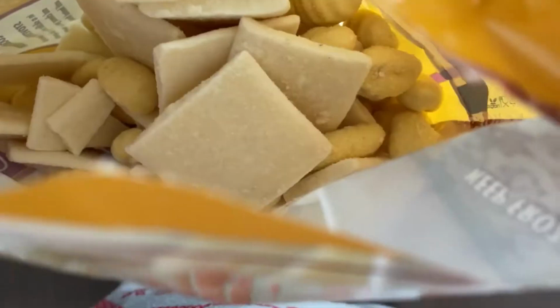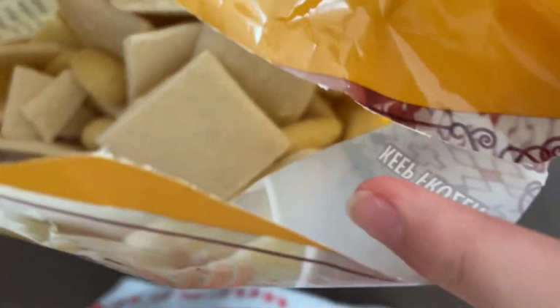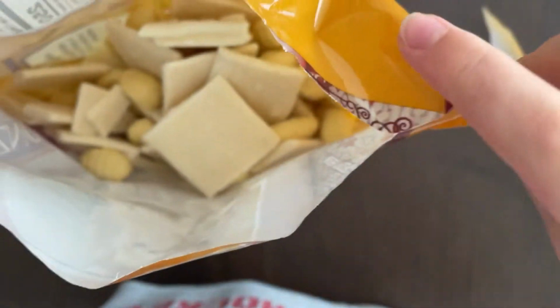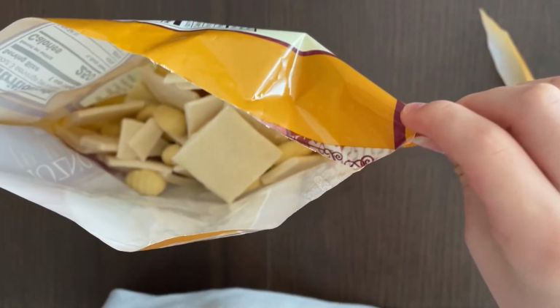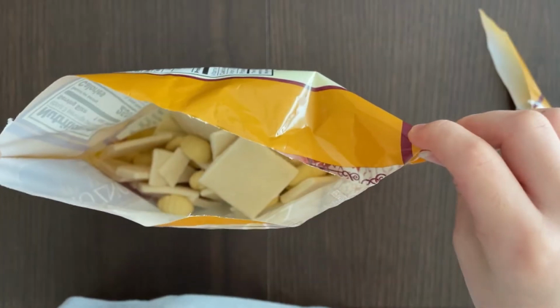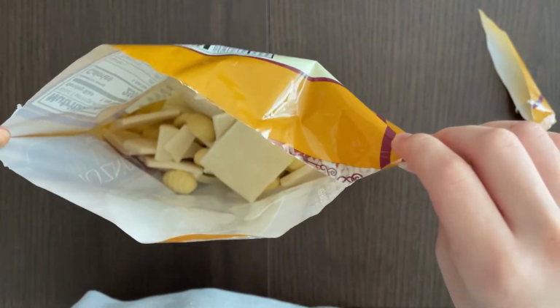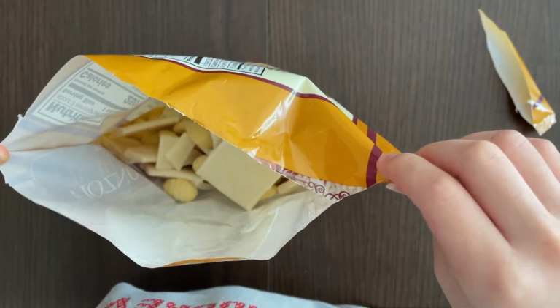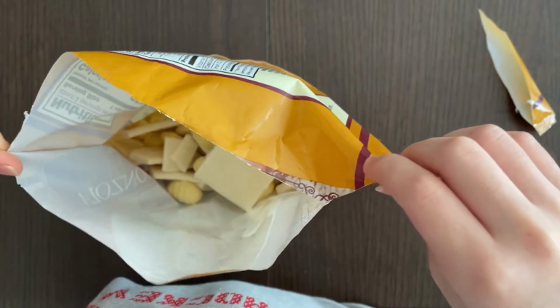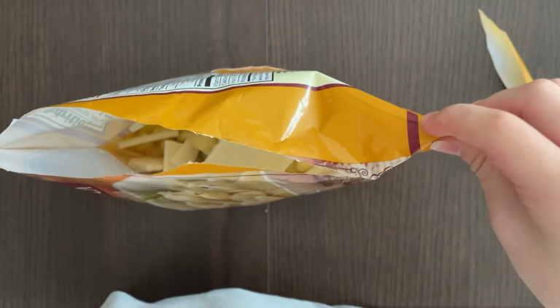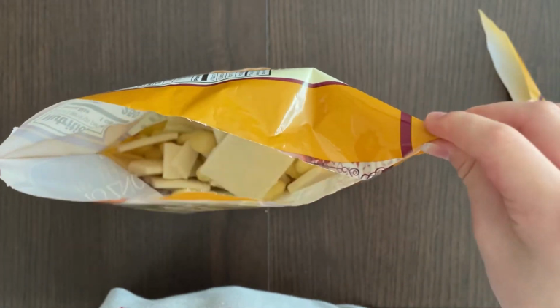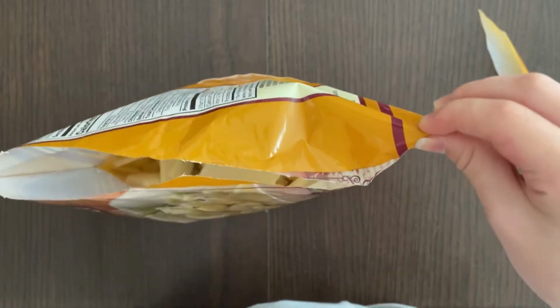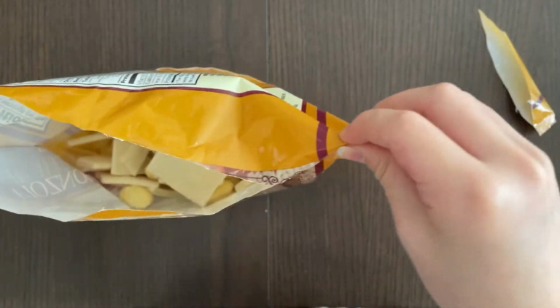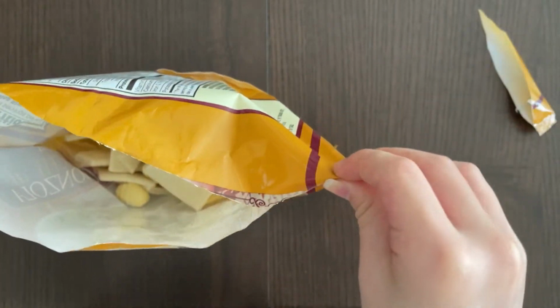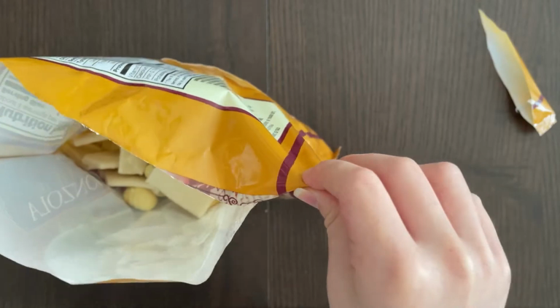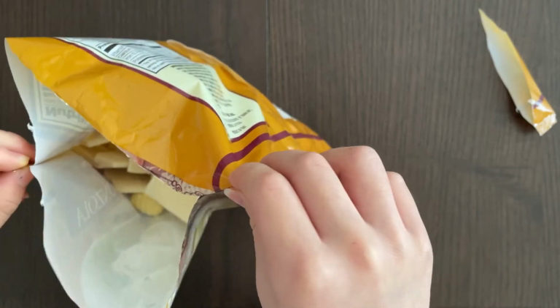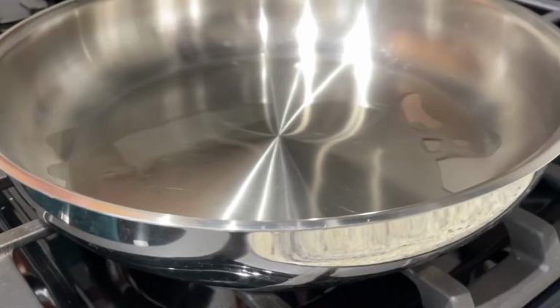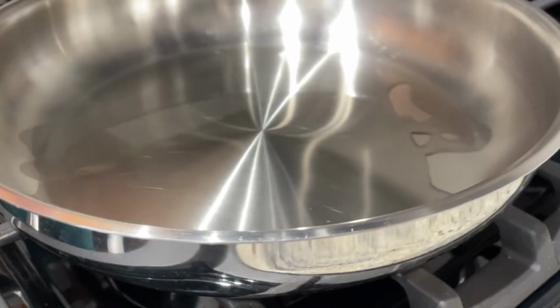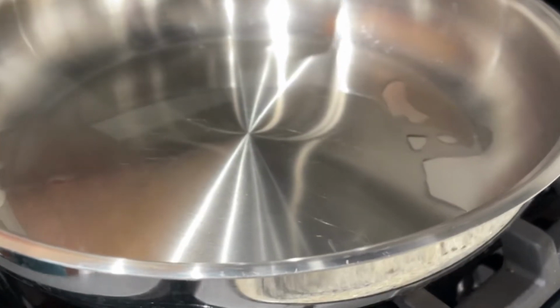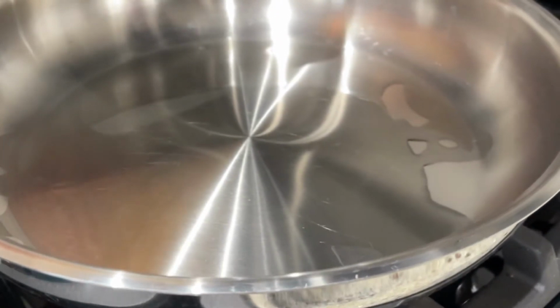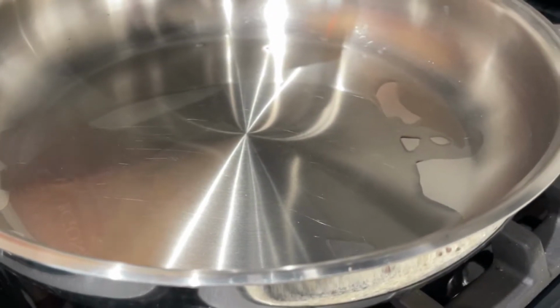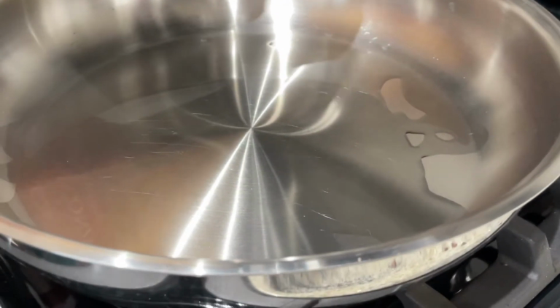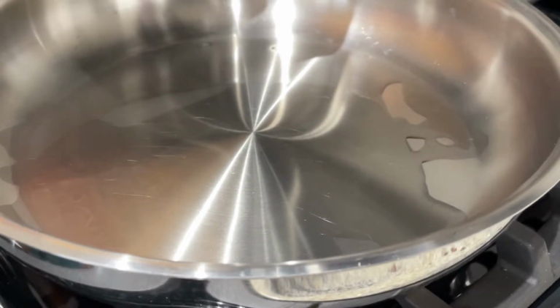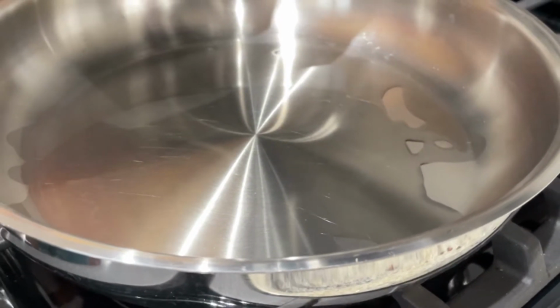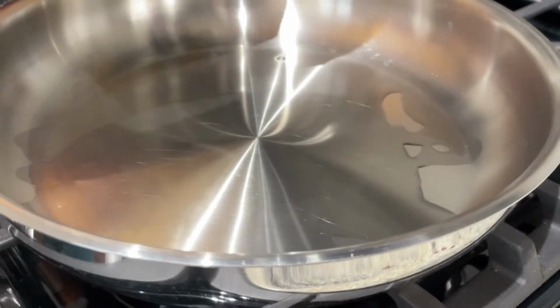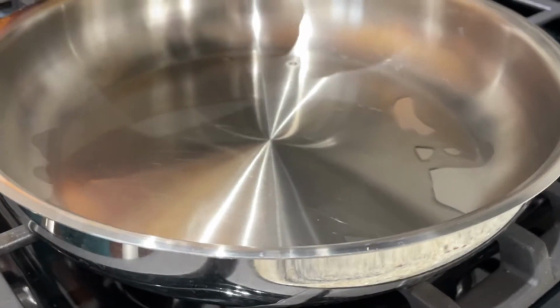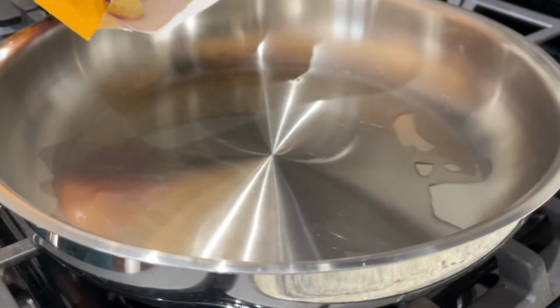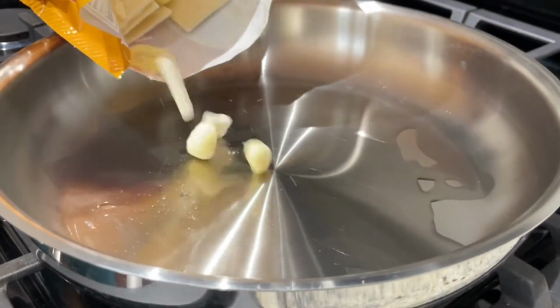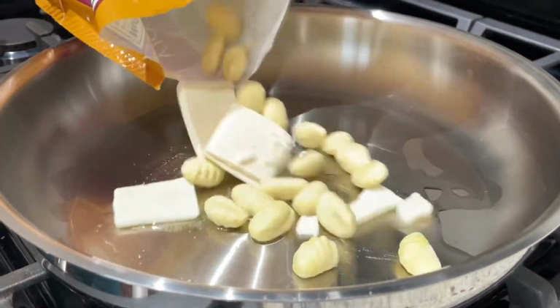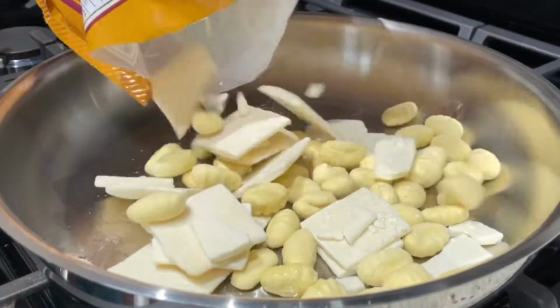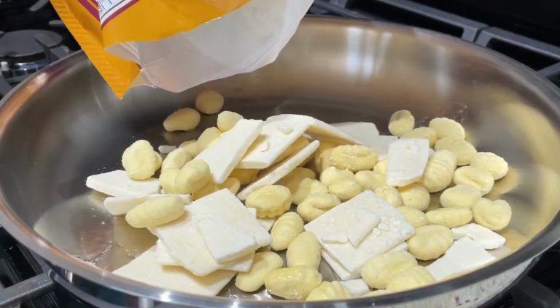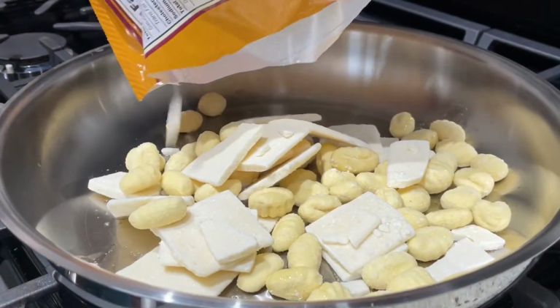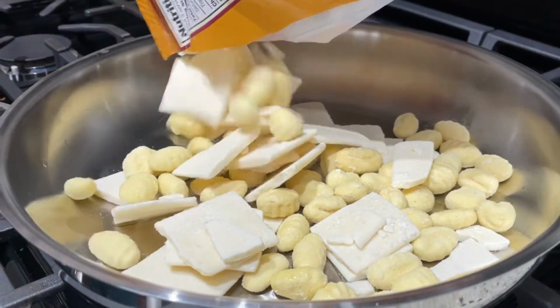The cheese will melt and turn into a liquid sauce and coat over the gnocchi. Let's go into the kitchen and heat this up. My father poured one tablespoon of oil in the pan, and here comes the gnocchi slash cheese.